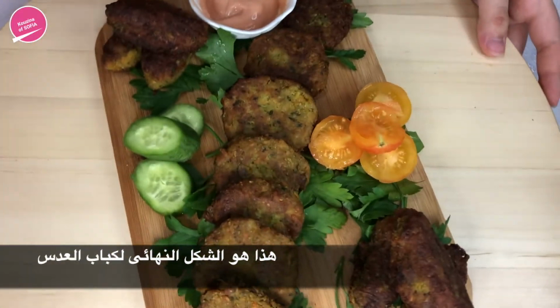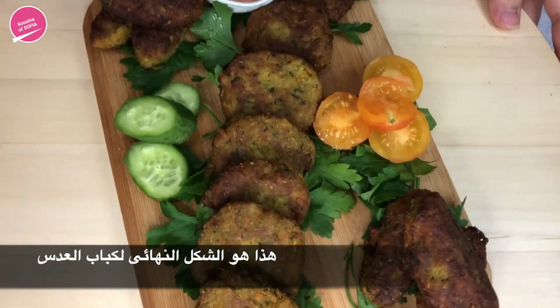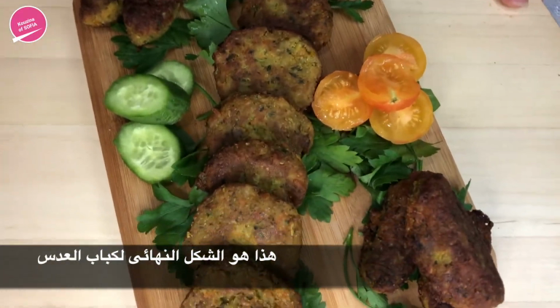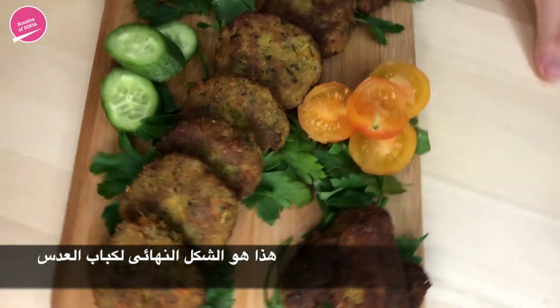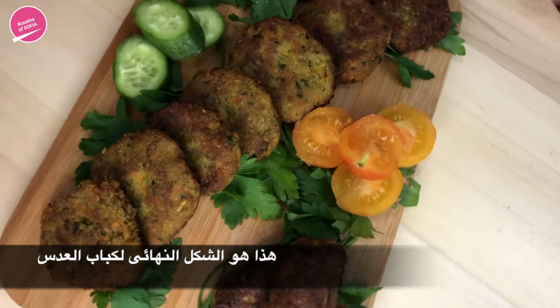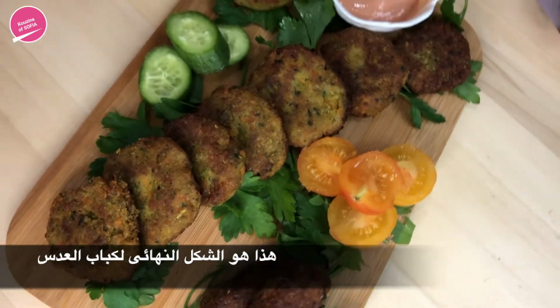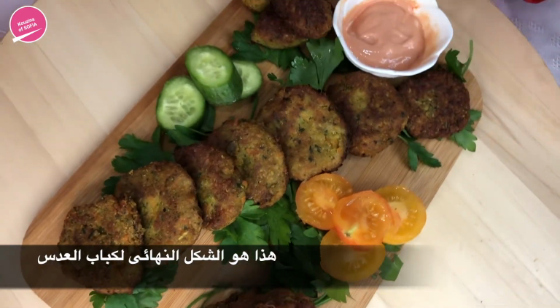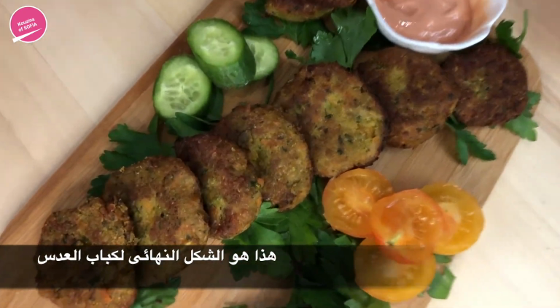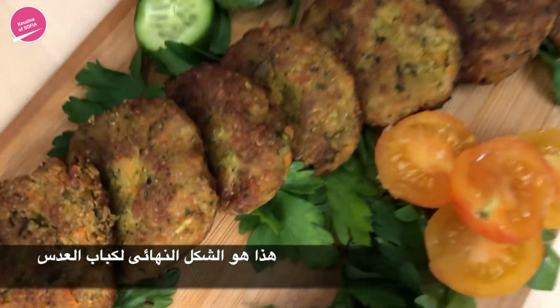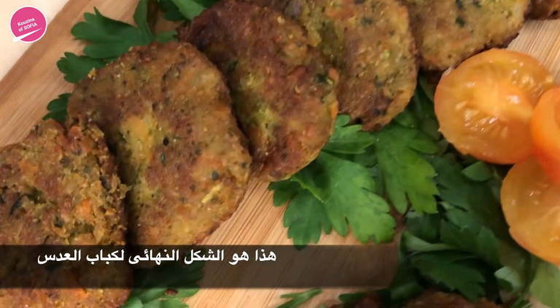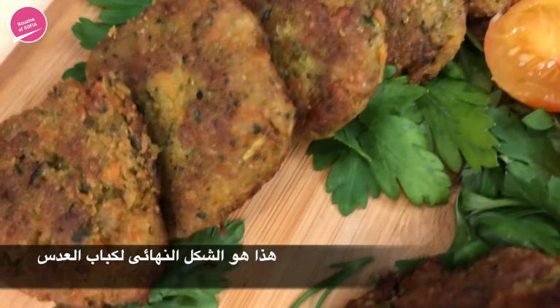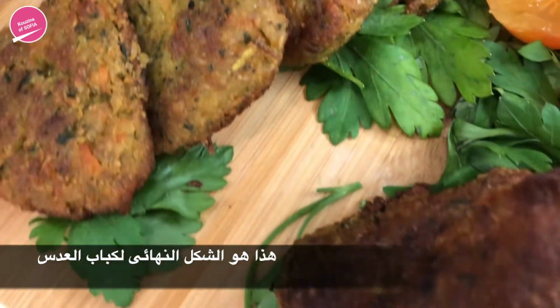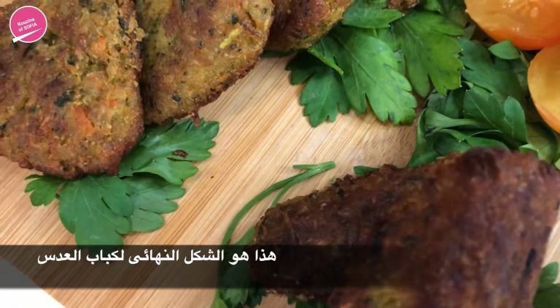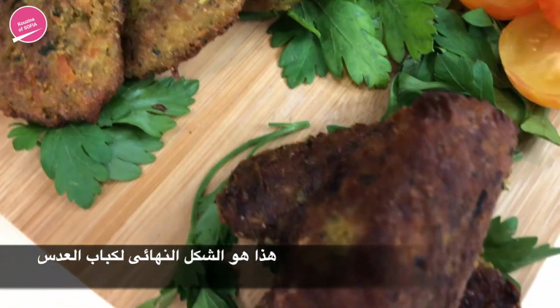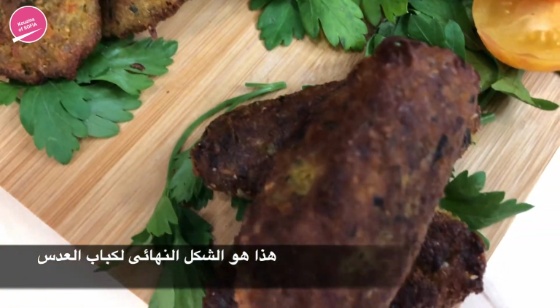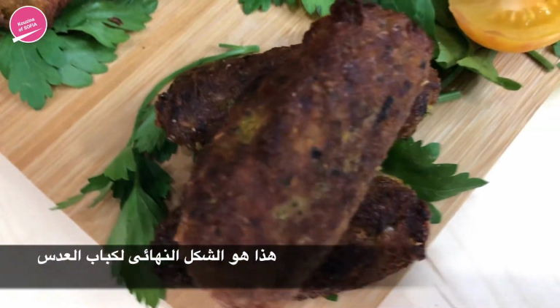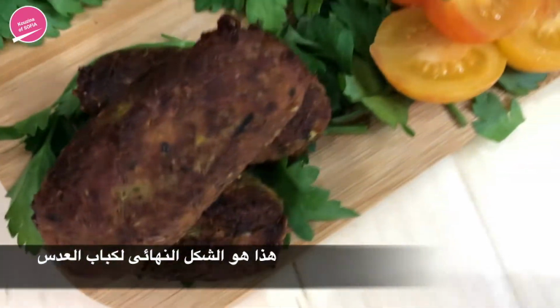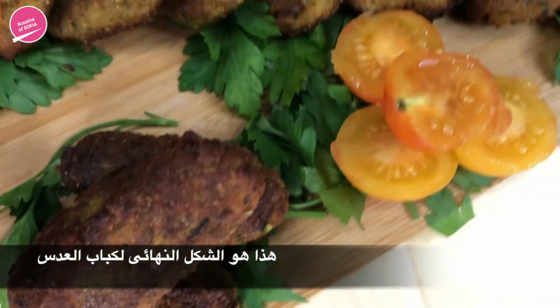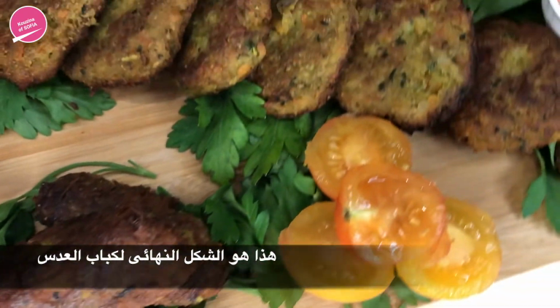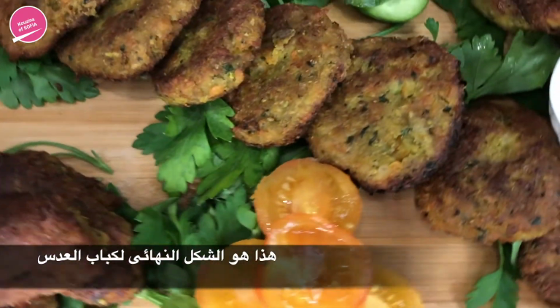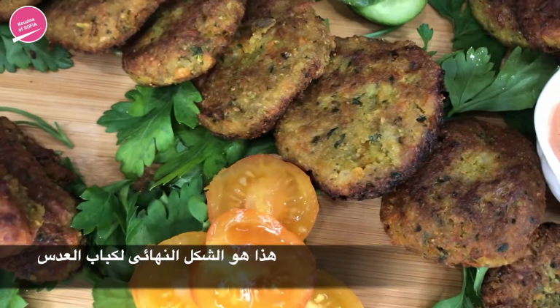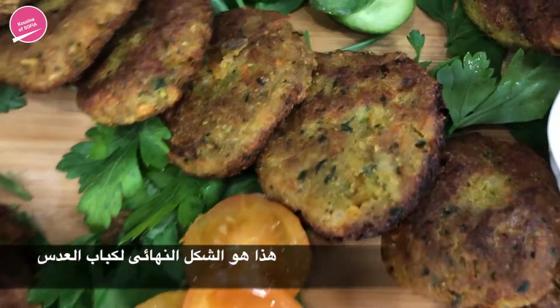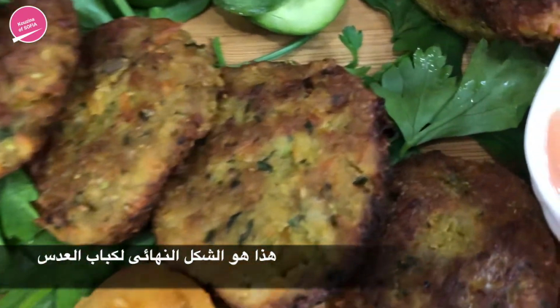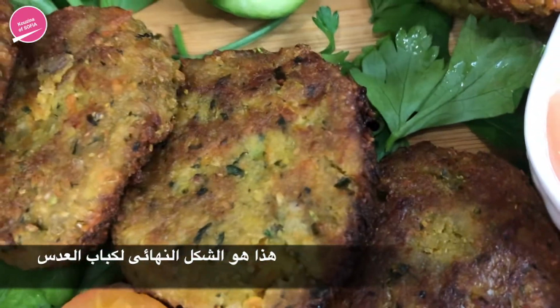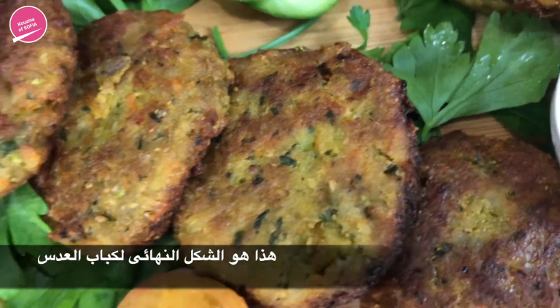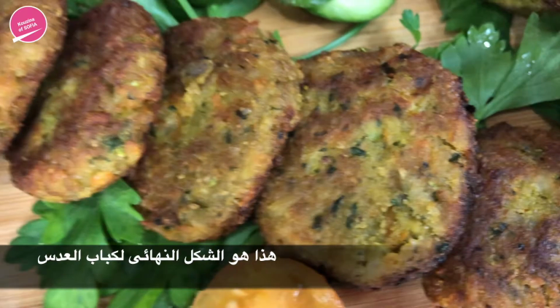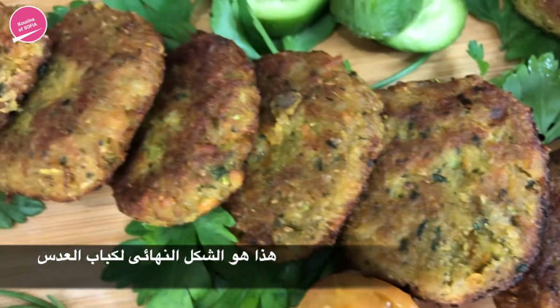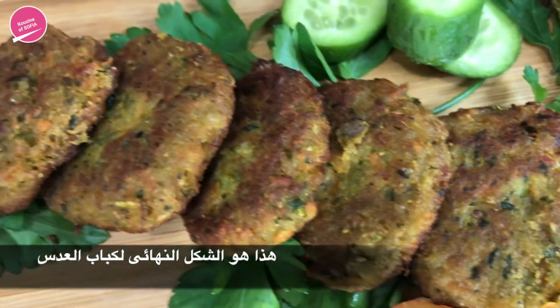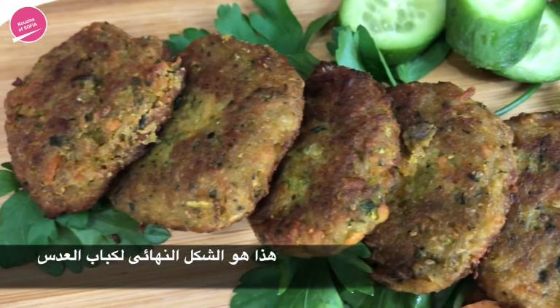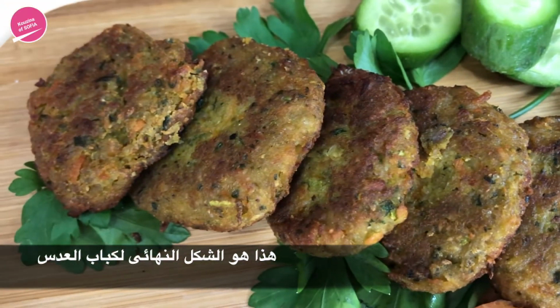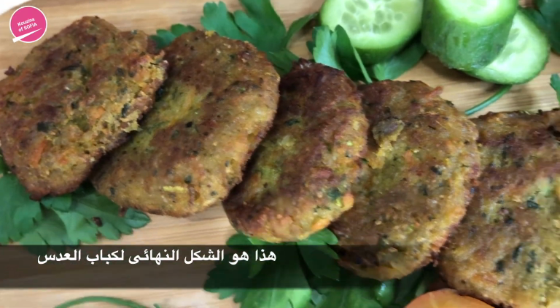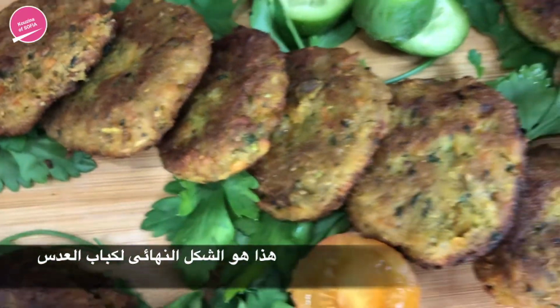This is what they look like now that we've fried them. We just let them soak the excess oil in some tissue paper. Alongside it, we're serving it with a dipping sauce — this is just mayonnaise, ketchup, and some hot sauce.